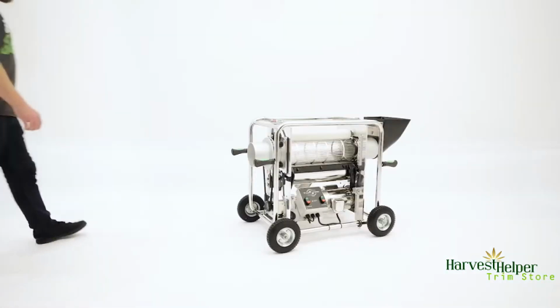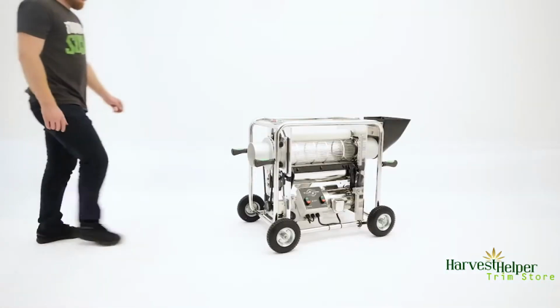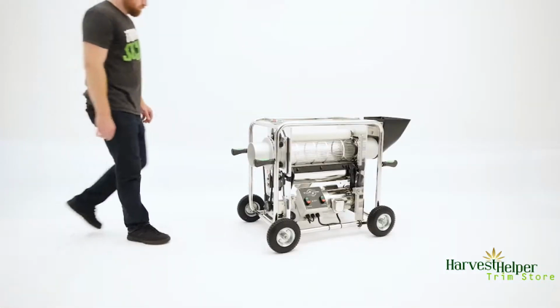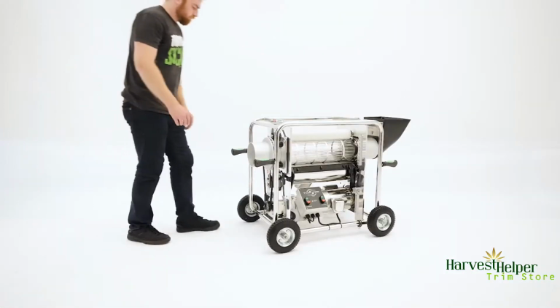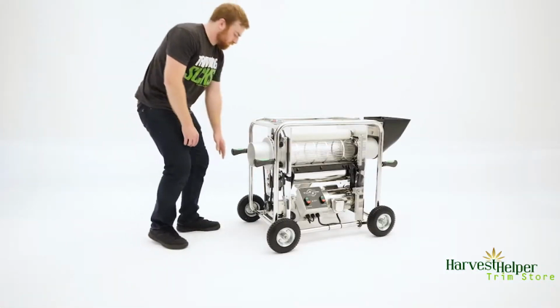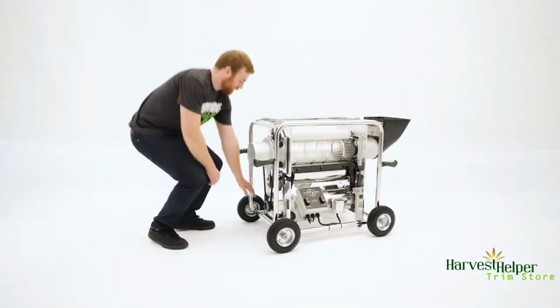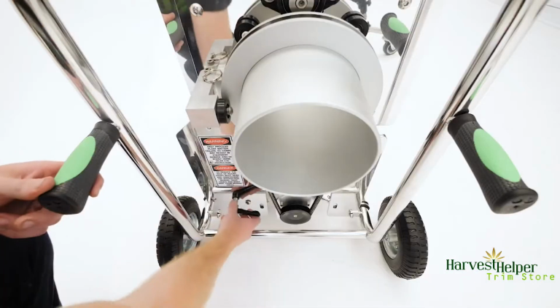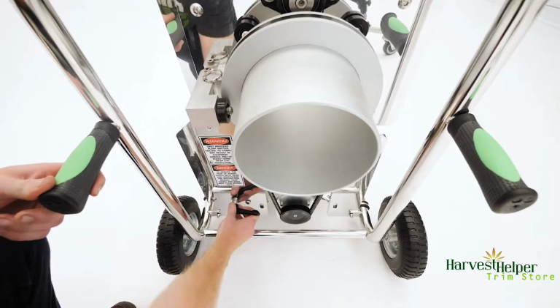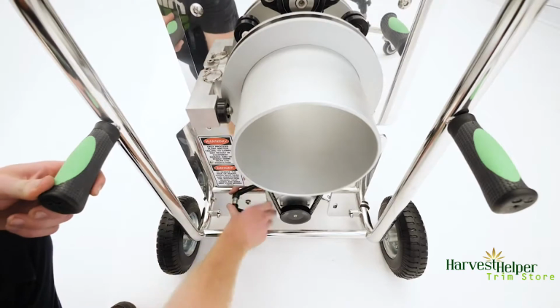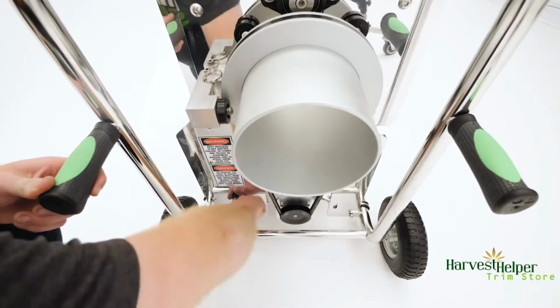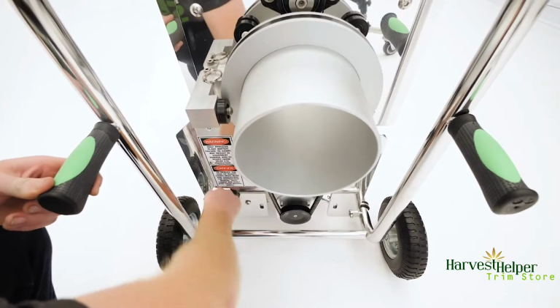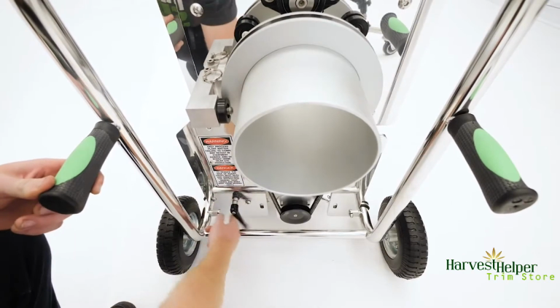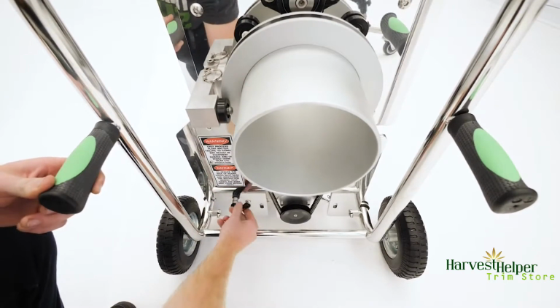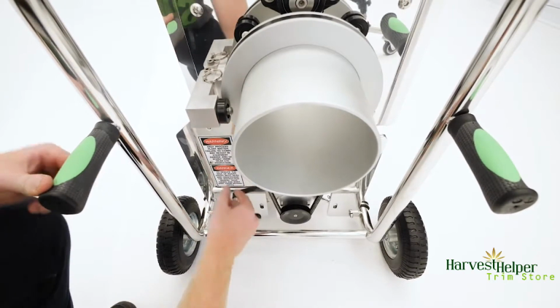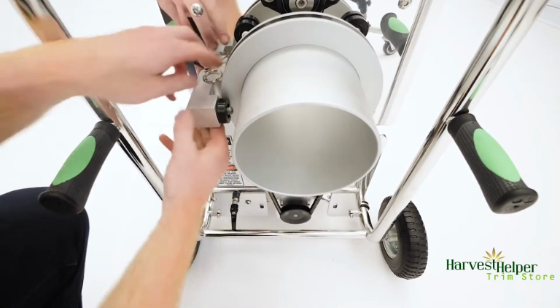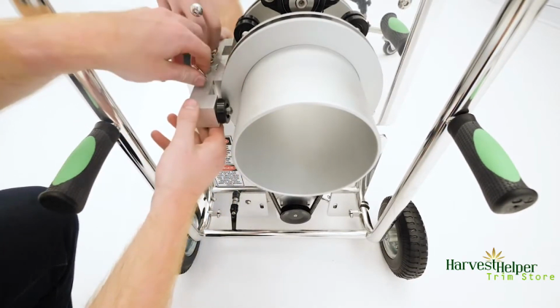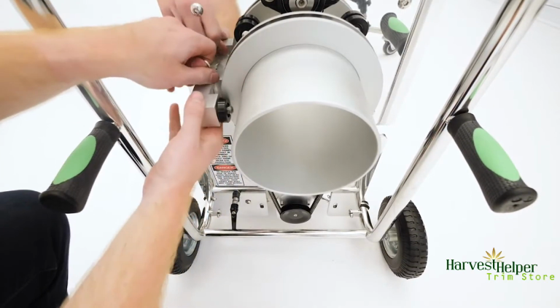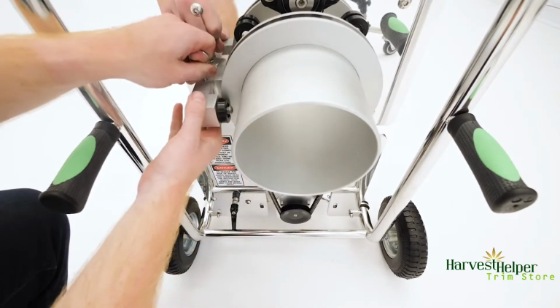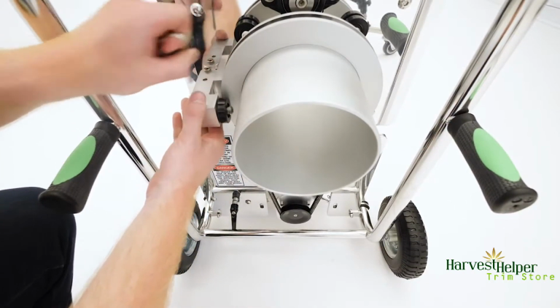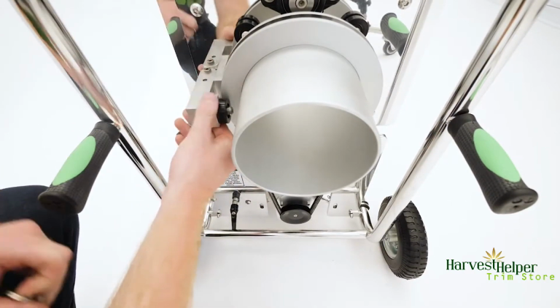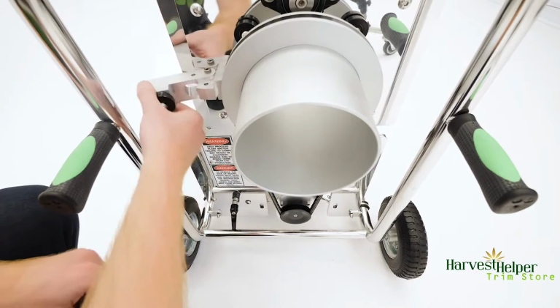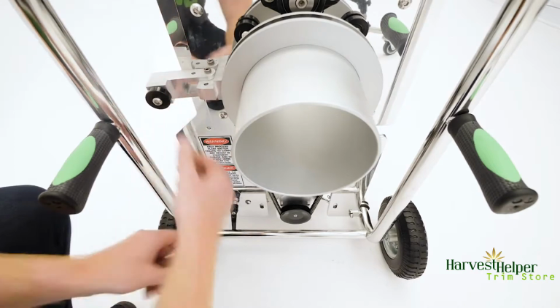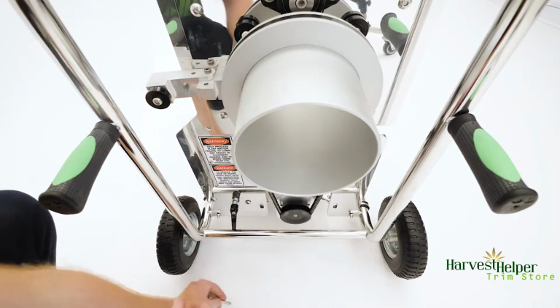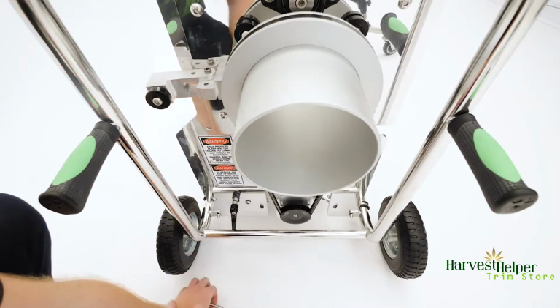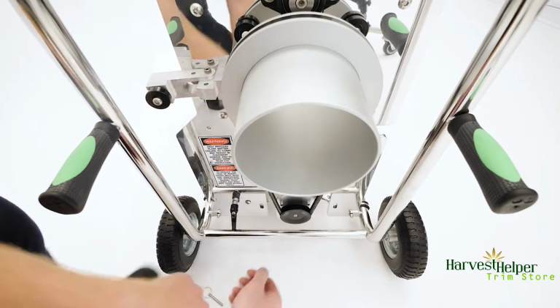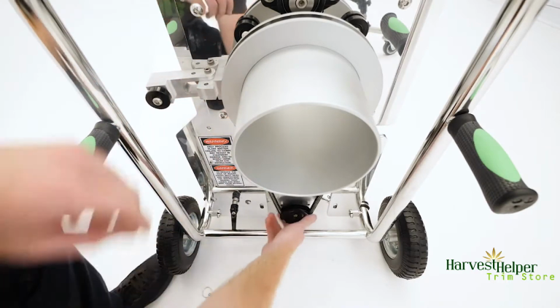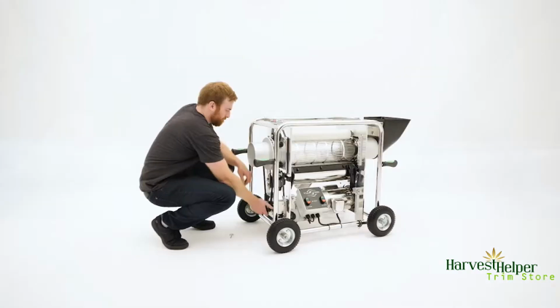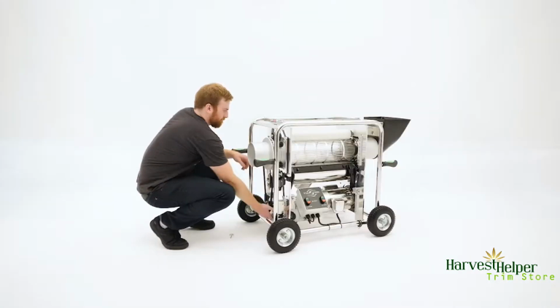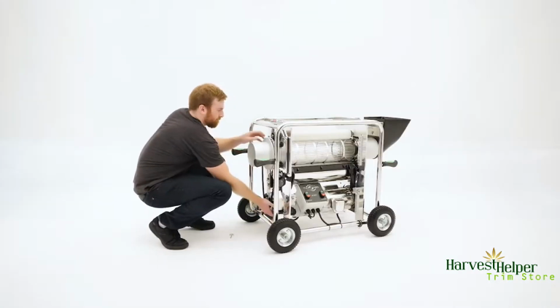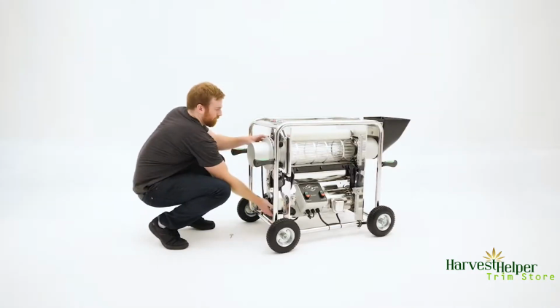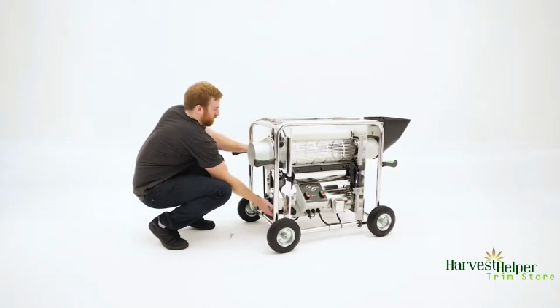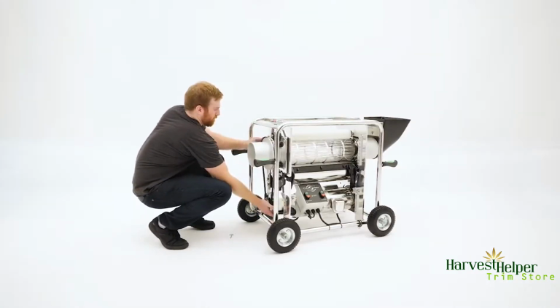Loosen the easy release handle for the Bando tumbler v-belt. Remove the pin from the tumbler guide and move it out of the way. Lift up on the control box assembly to loosen and remove the tumbler belt.